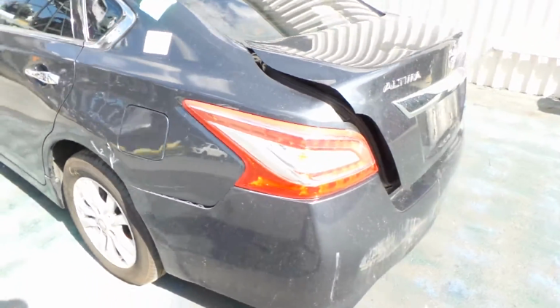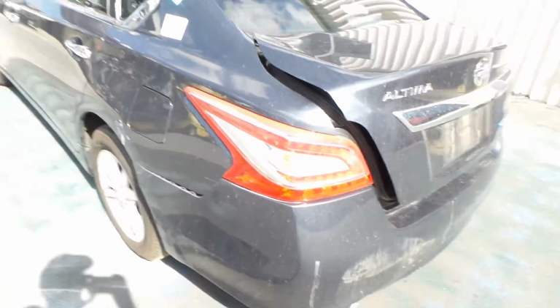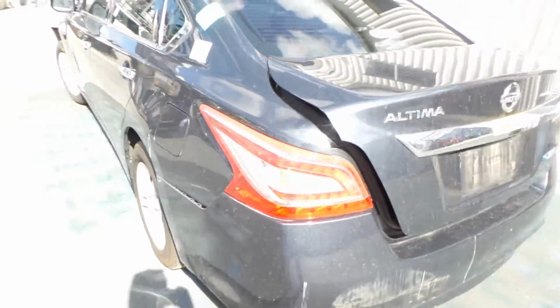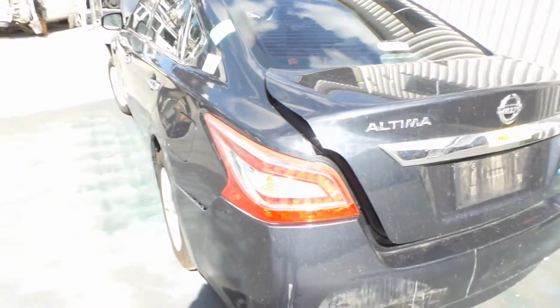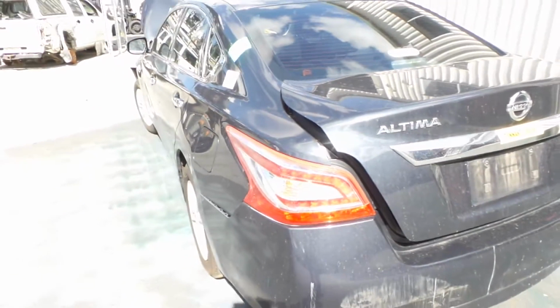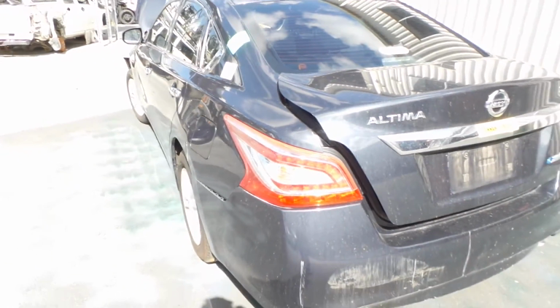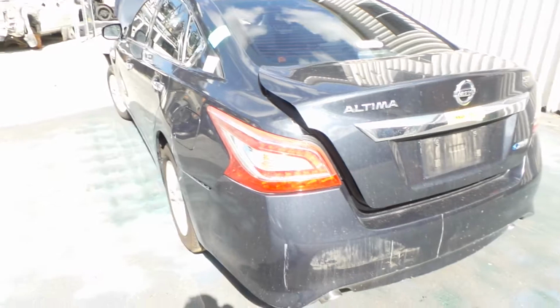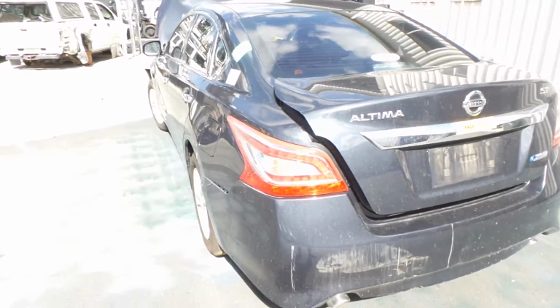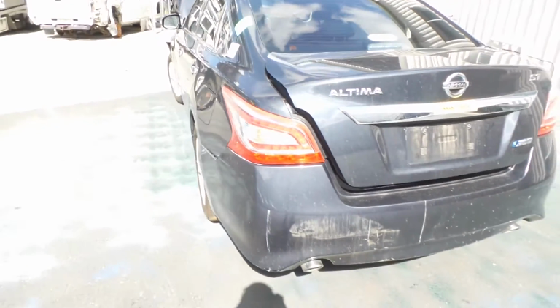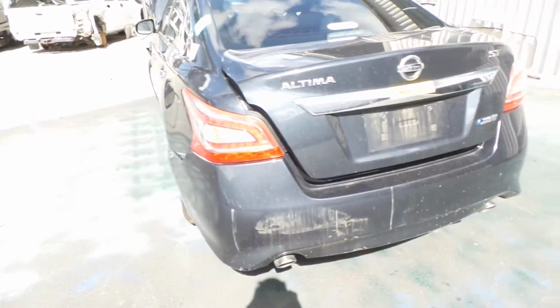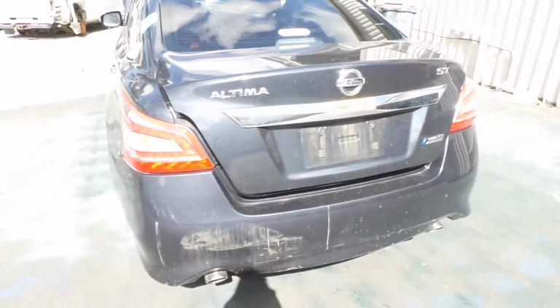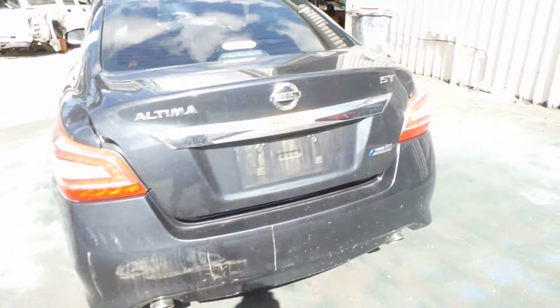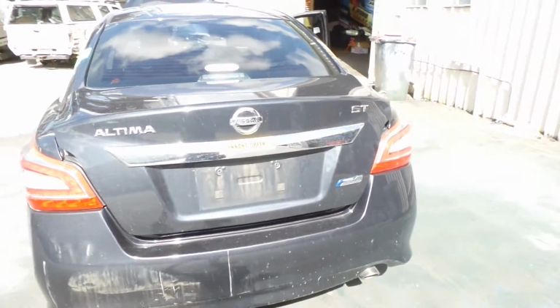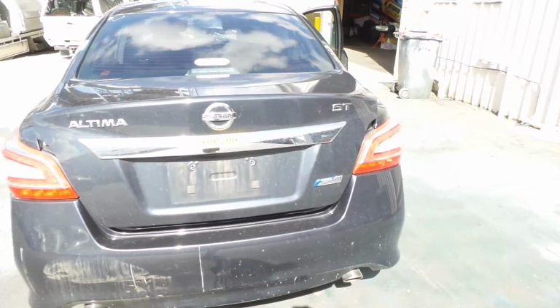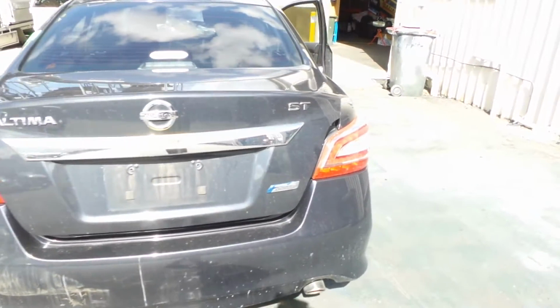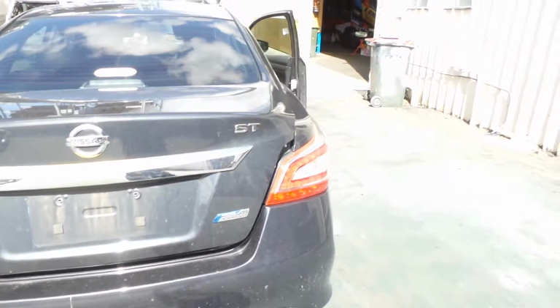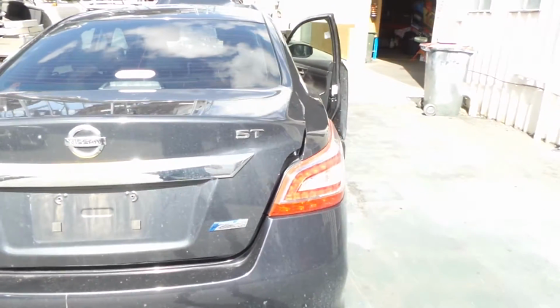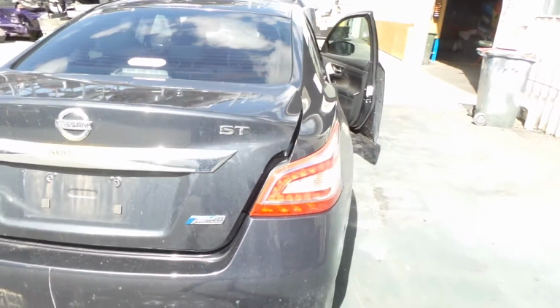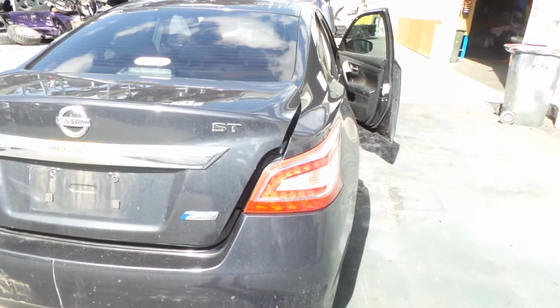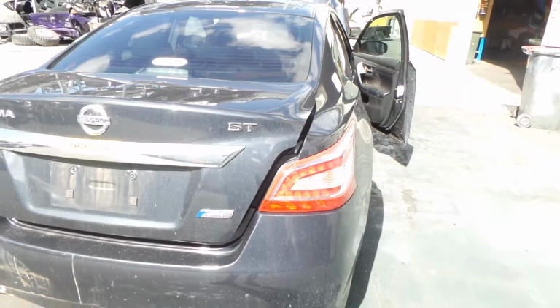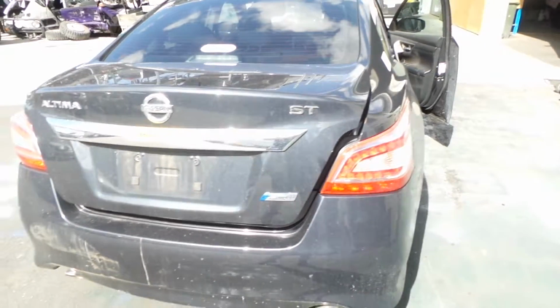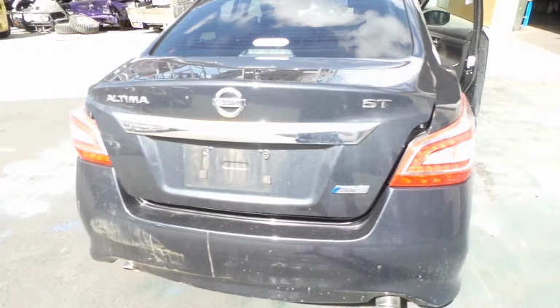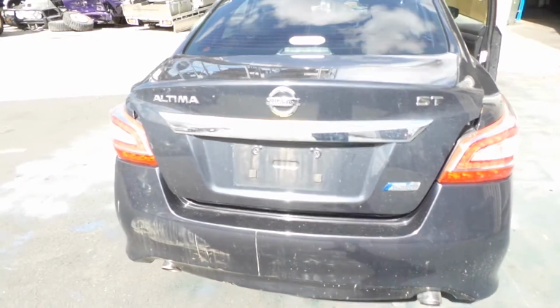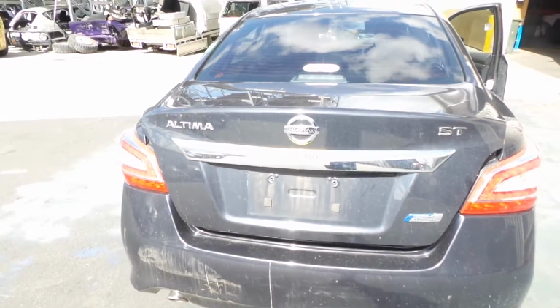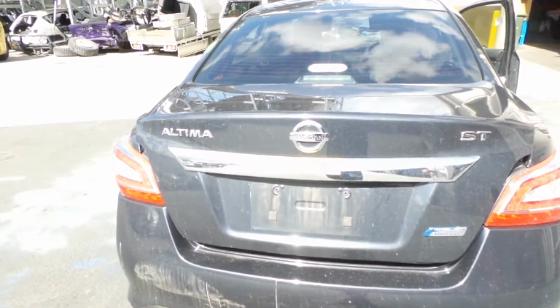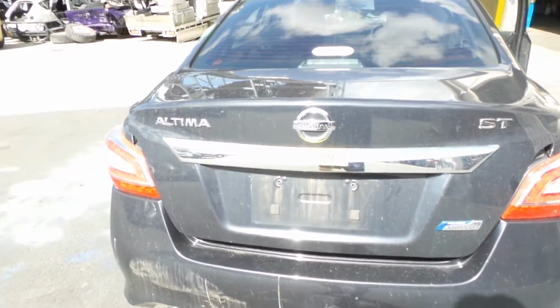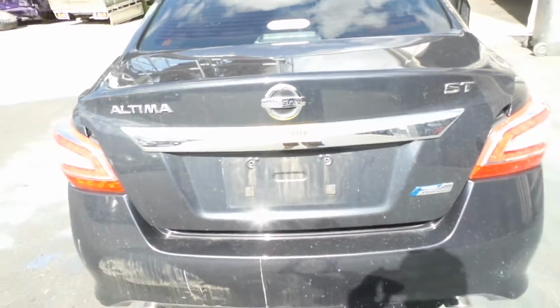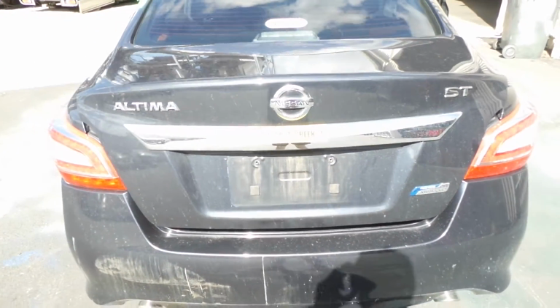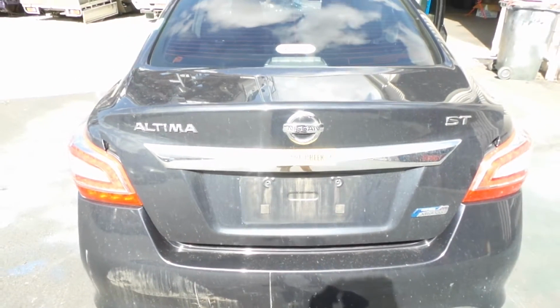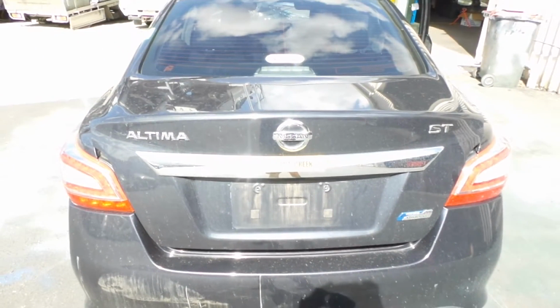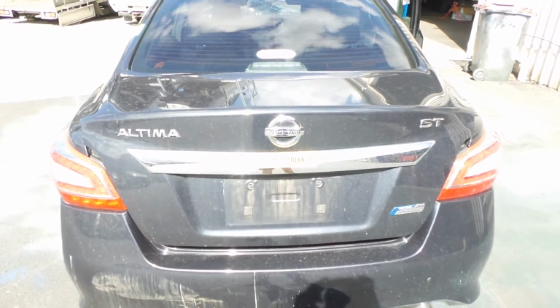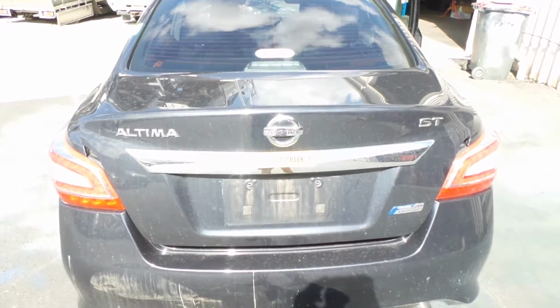Working our way to the rear of the vehicle, we can see that the left hand side tail light and right hand side tail light also seem to be in good condition. The boot lid slash tailgate also seems fairly tidy and clean as well.